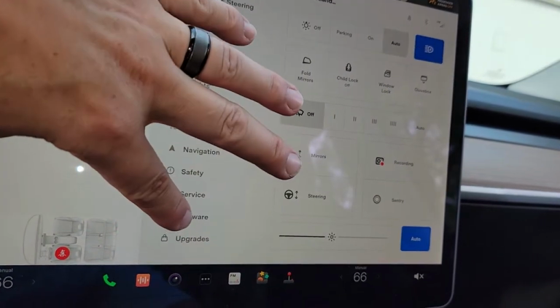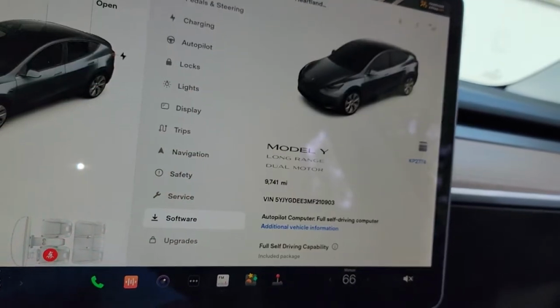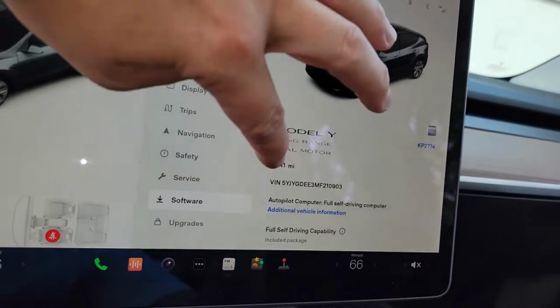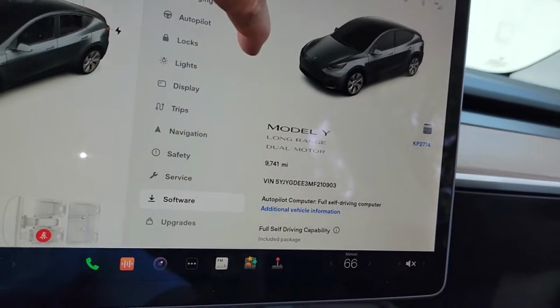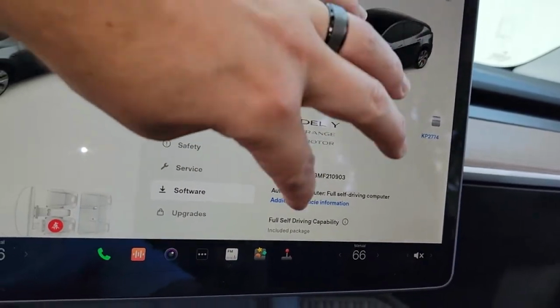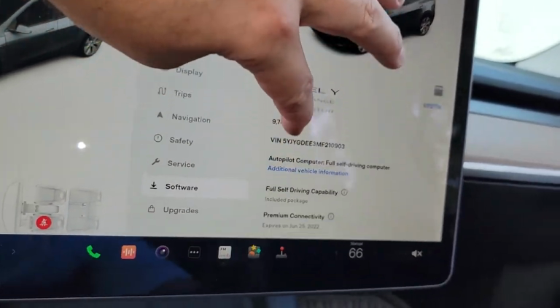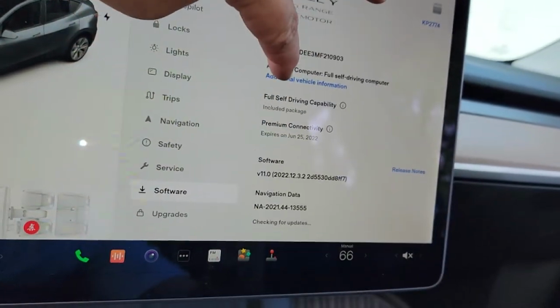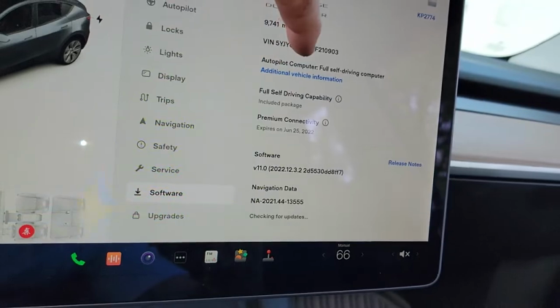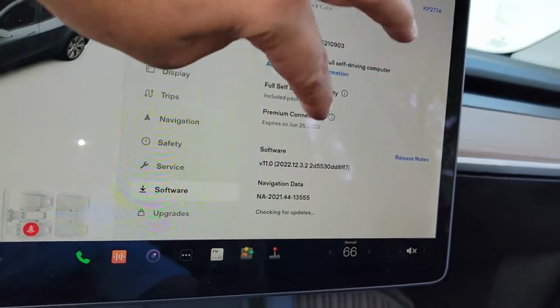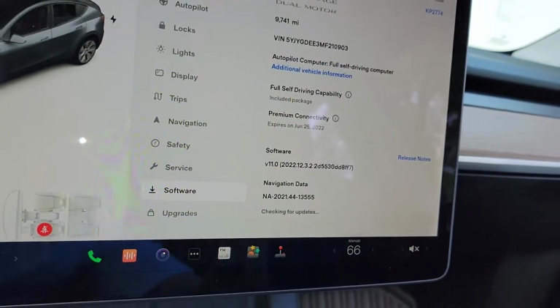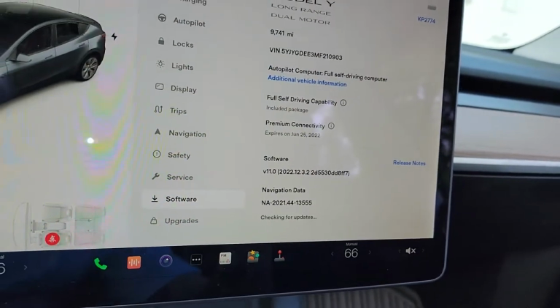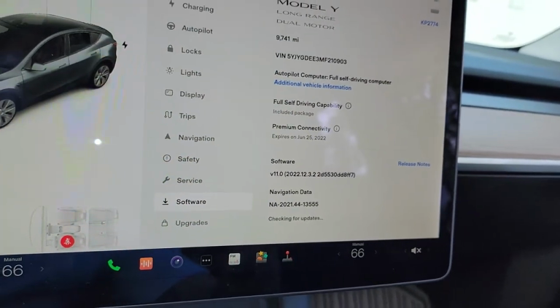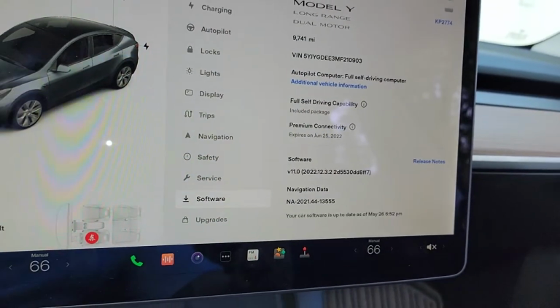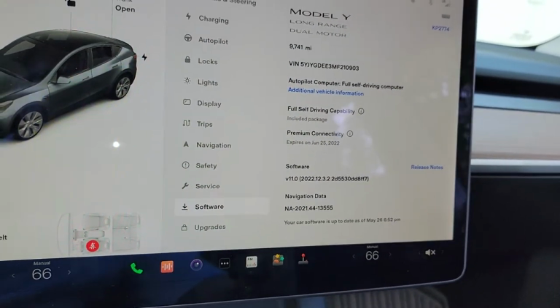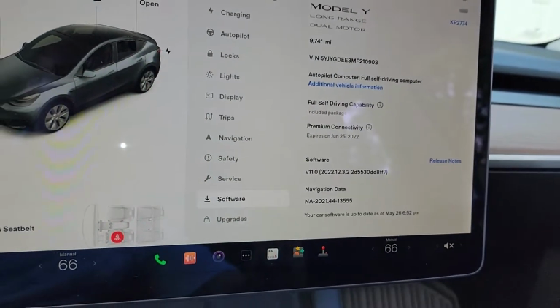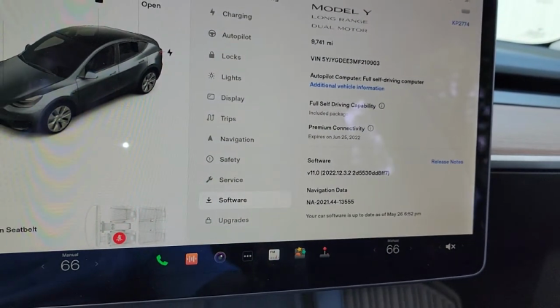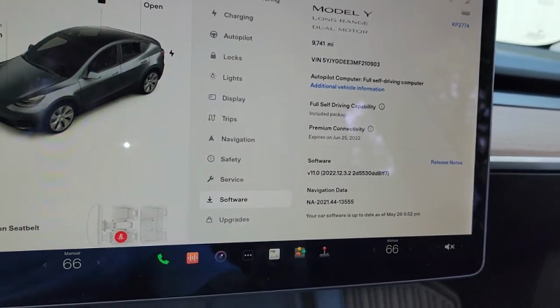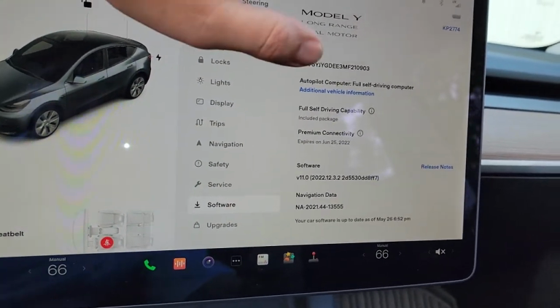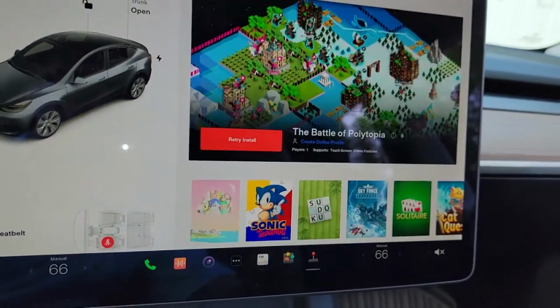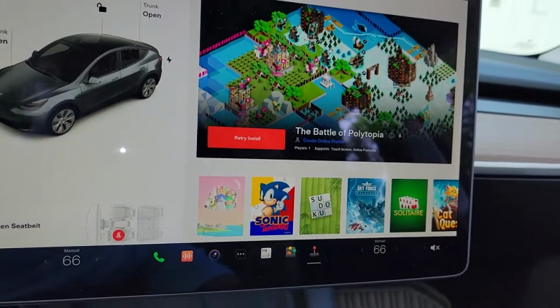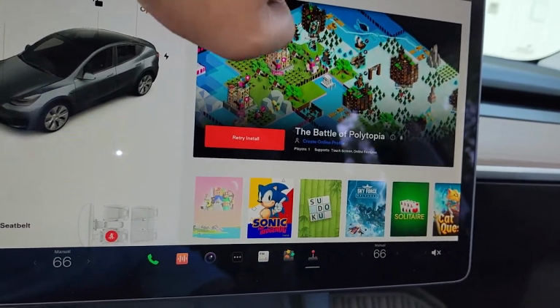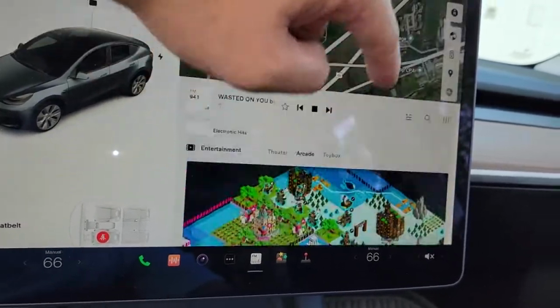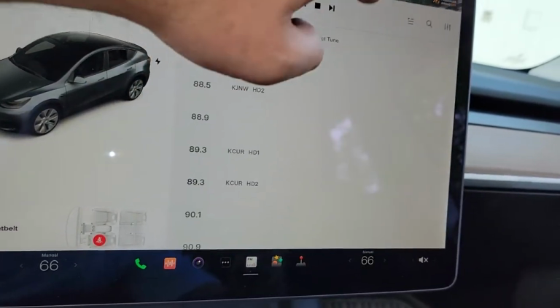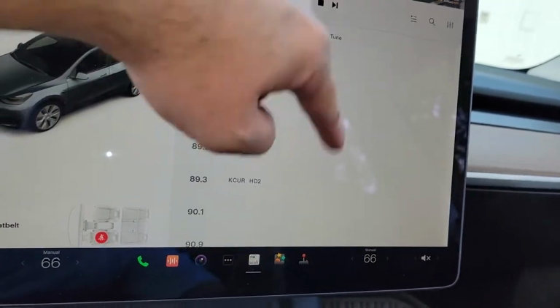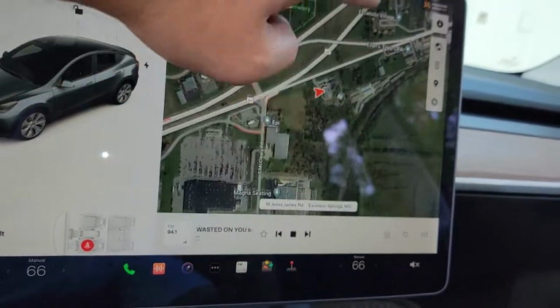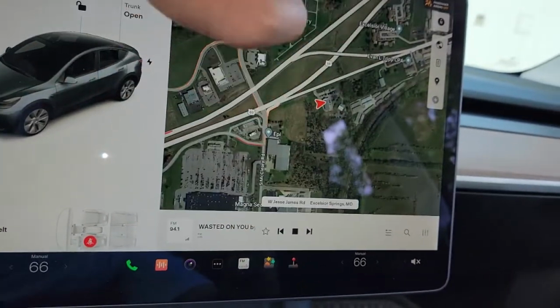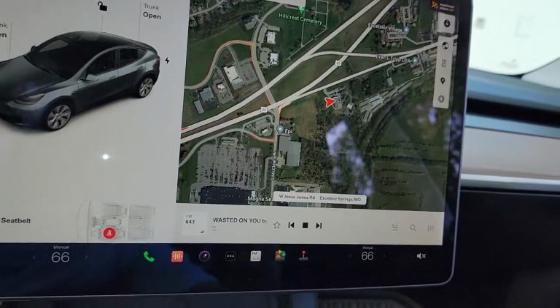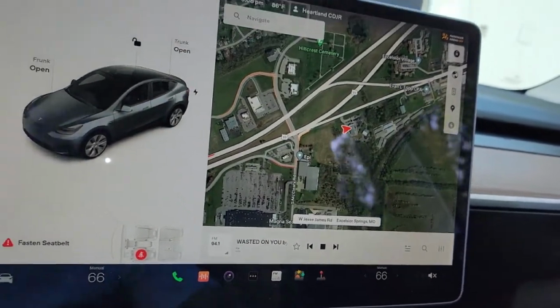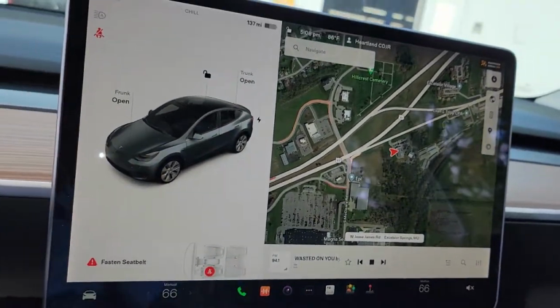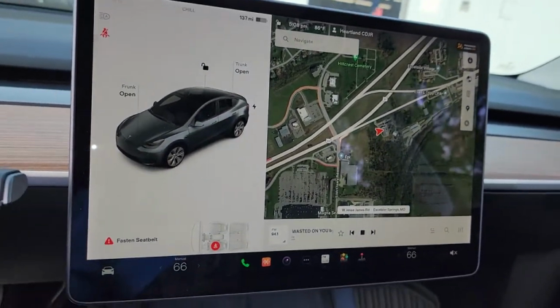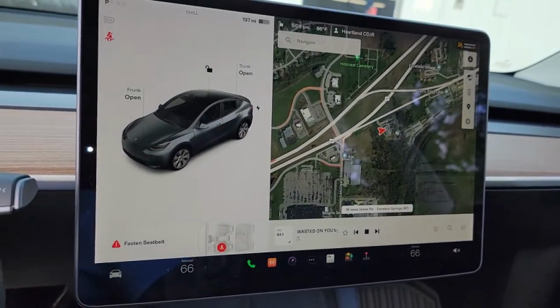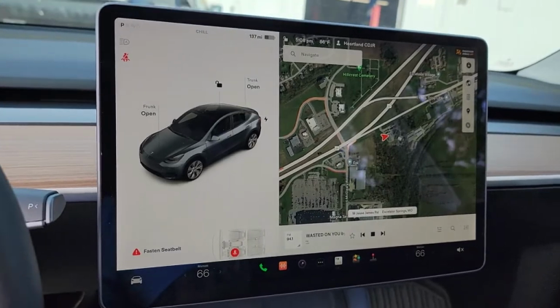Then below here it says Premium Connectivity. So your premium connectivity is going to be some other things like your satellite in the background for this deal here and some other stuff.